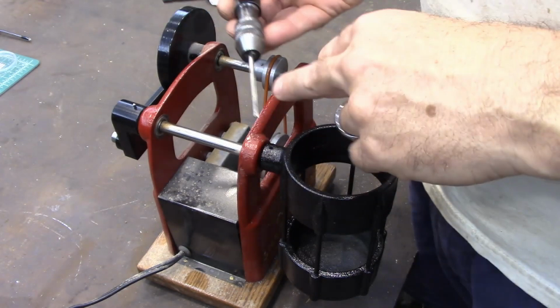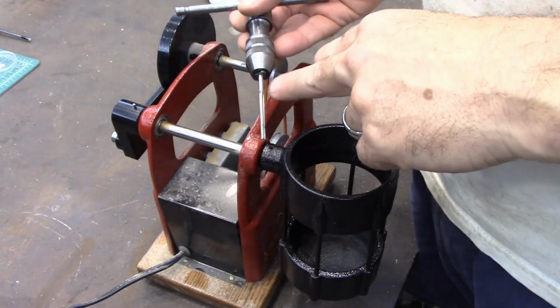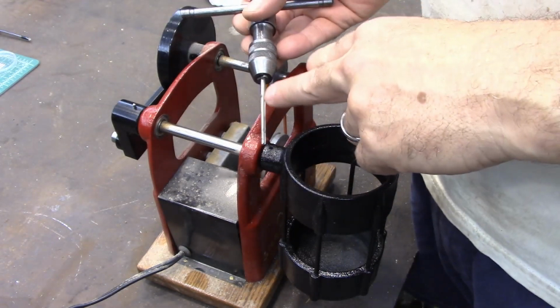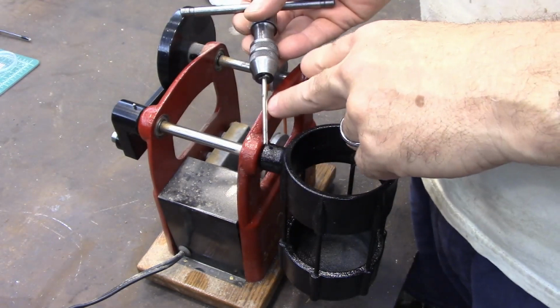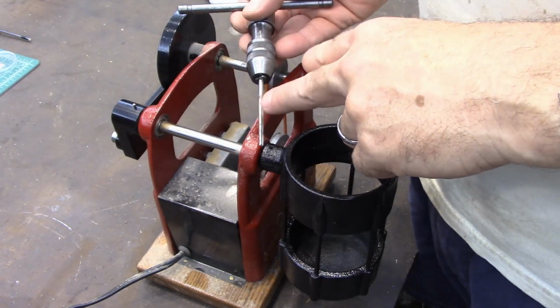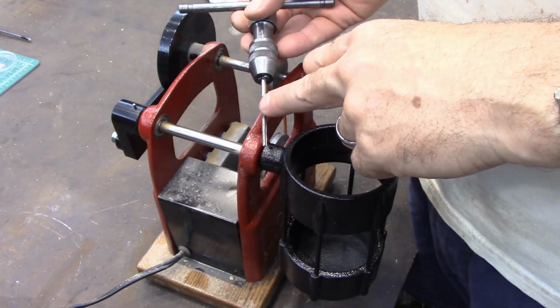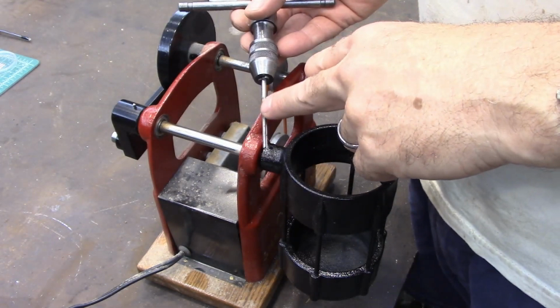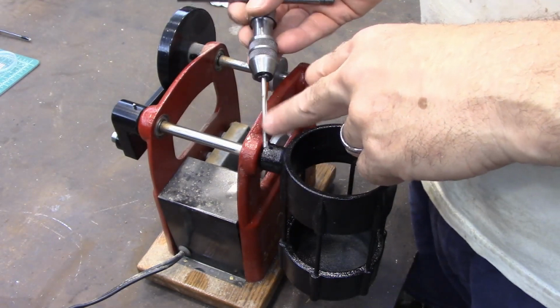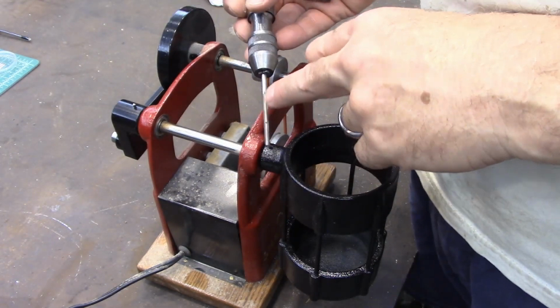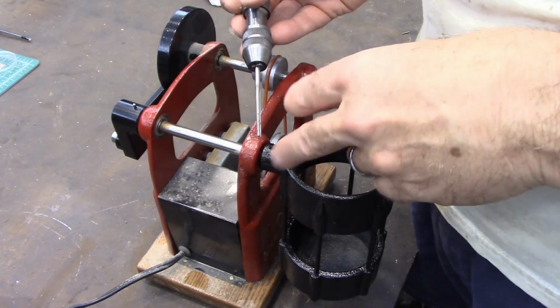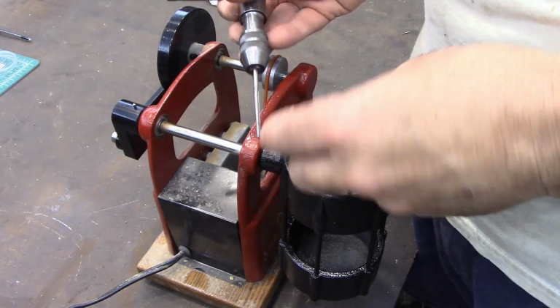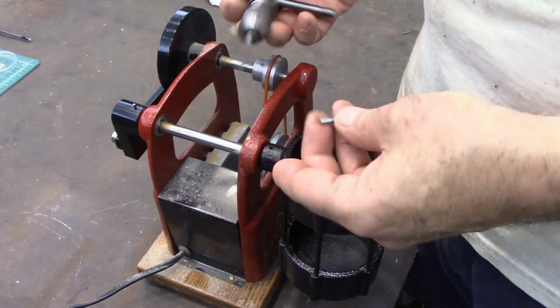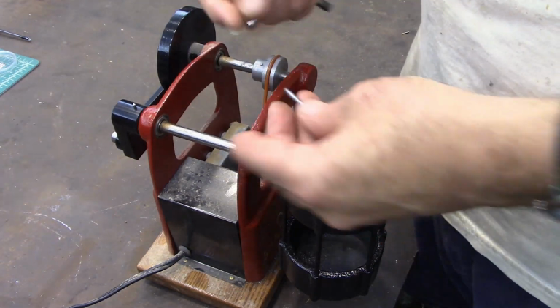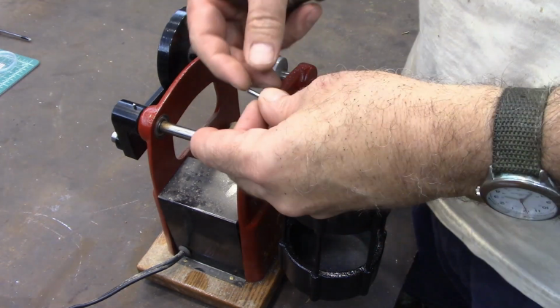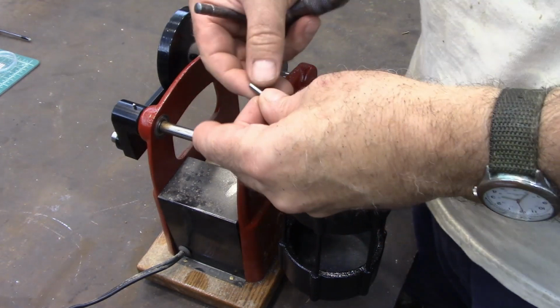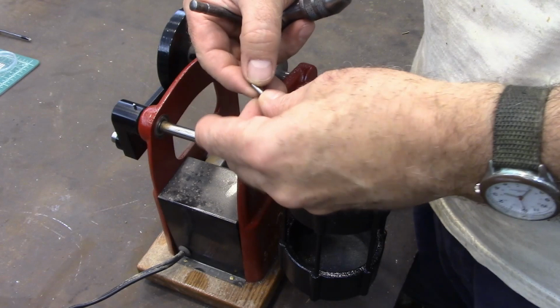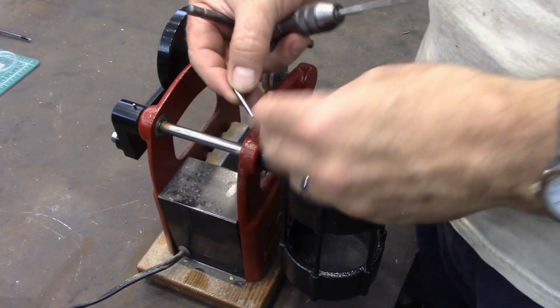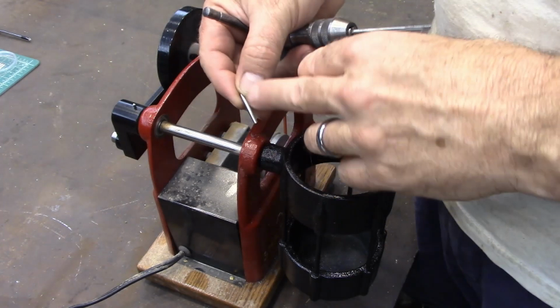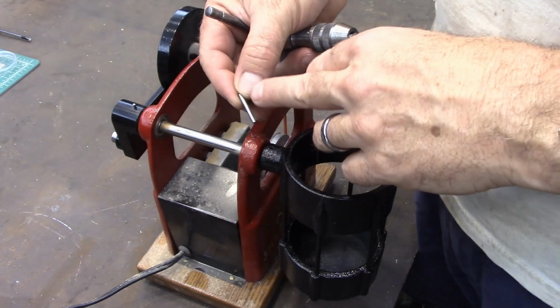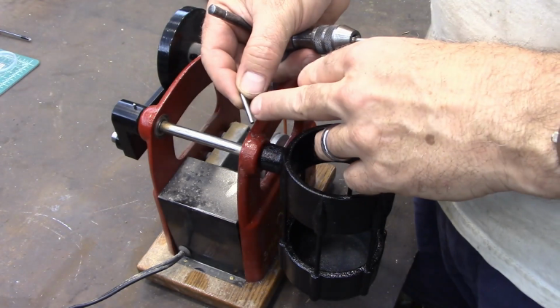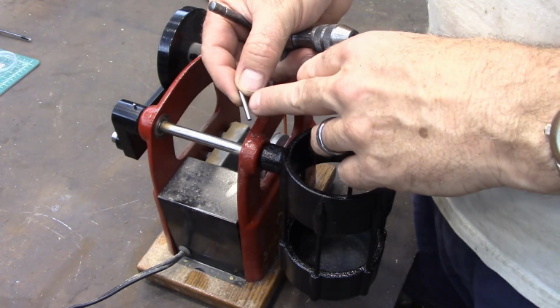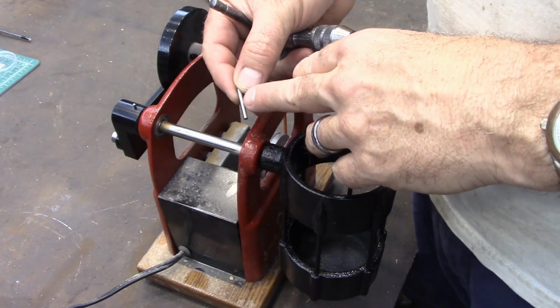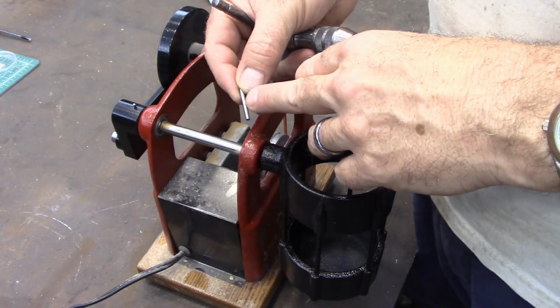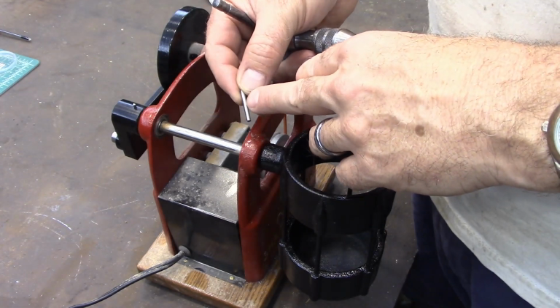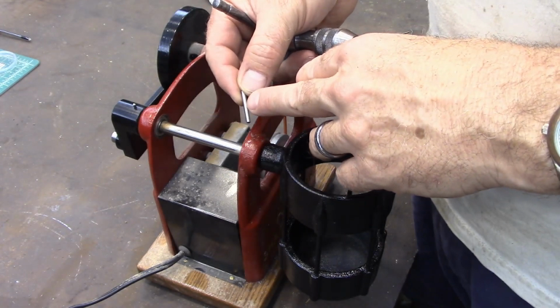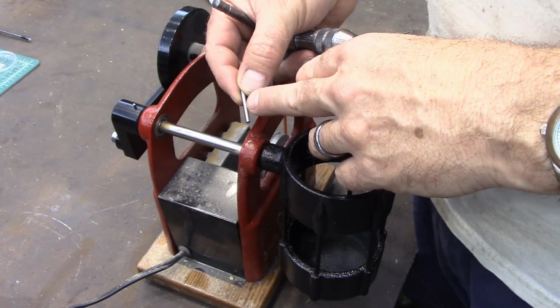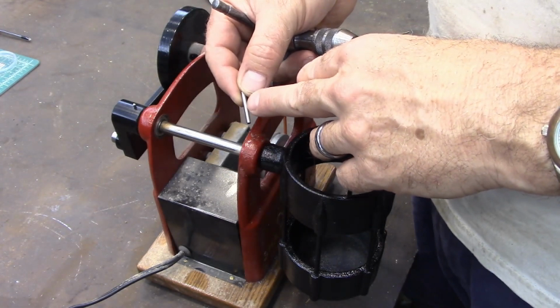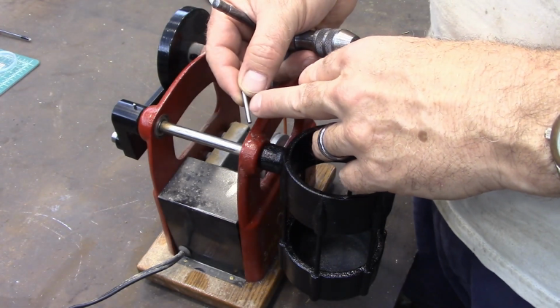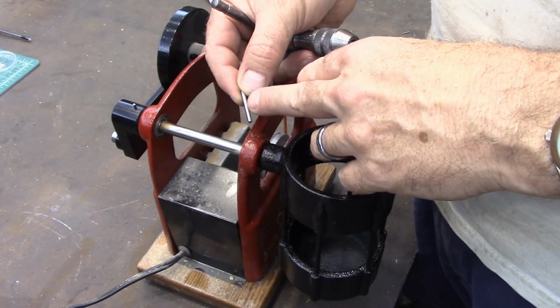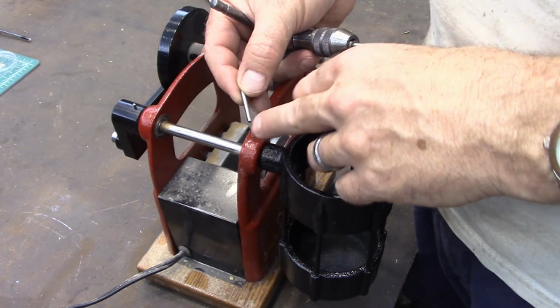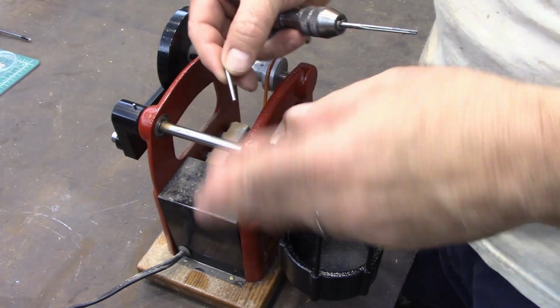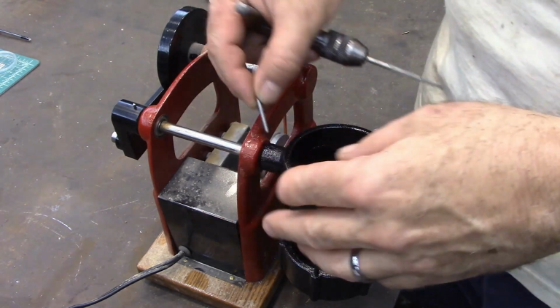And this is a tapered reamer, so it's like a regular reamer only it's tapered and it fits the taper of this. I believe it's a quarter inch per foot is what the taper is on it.